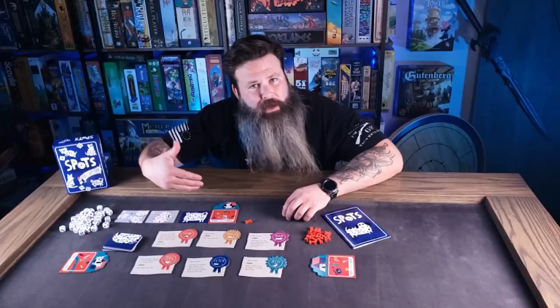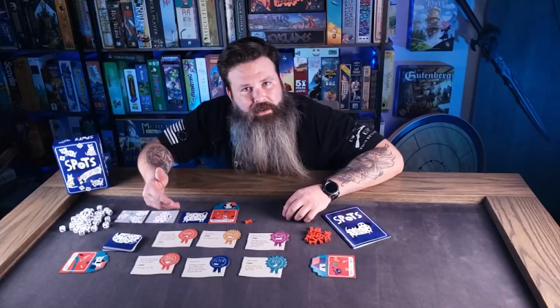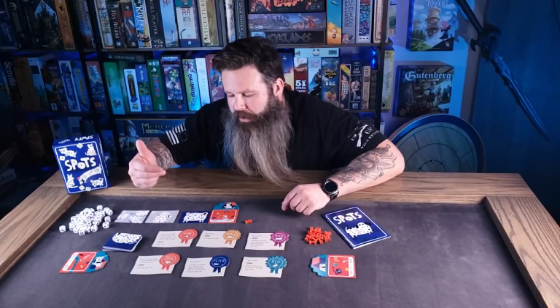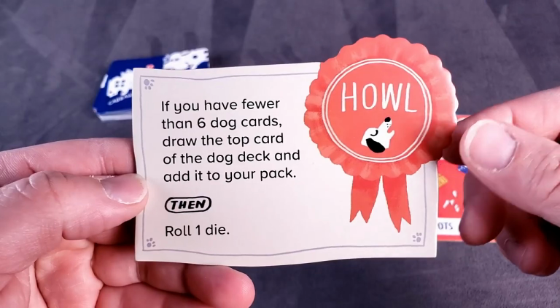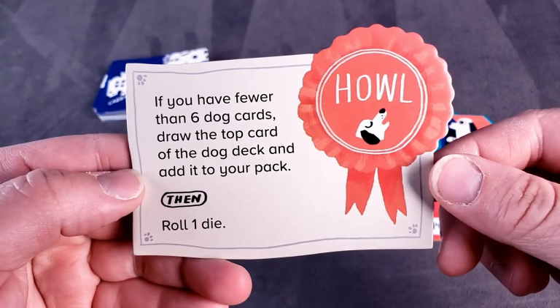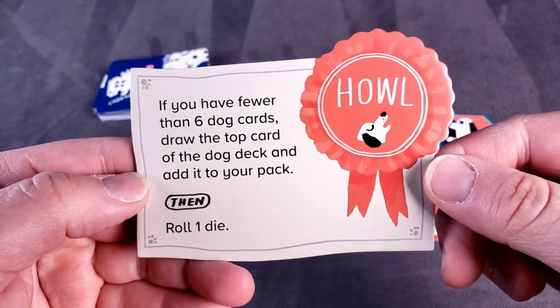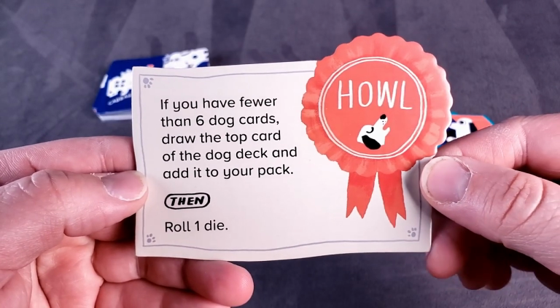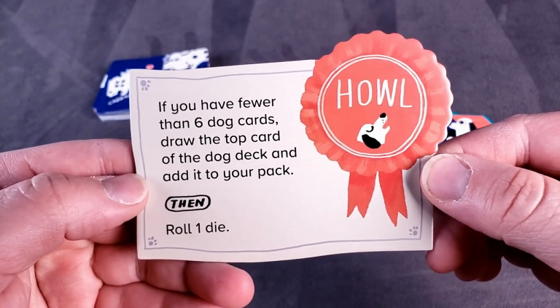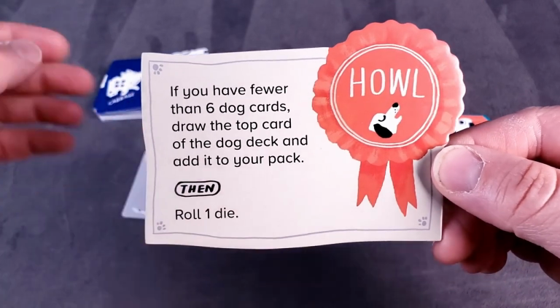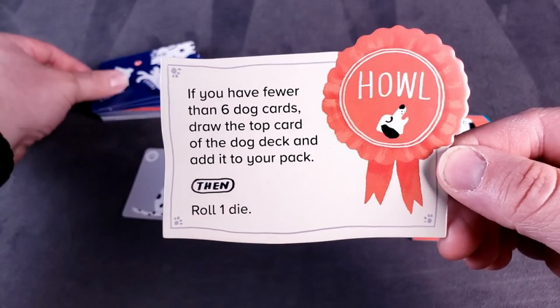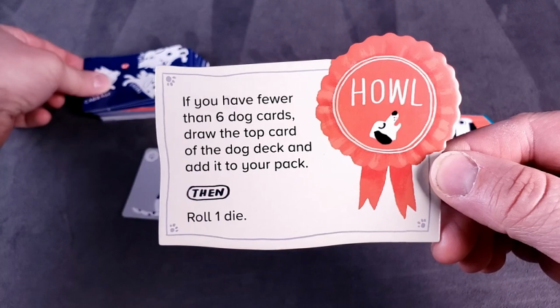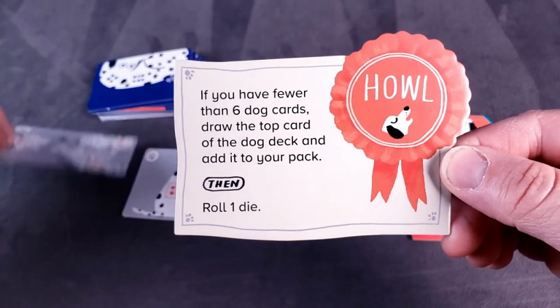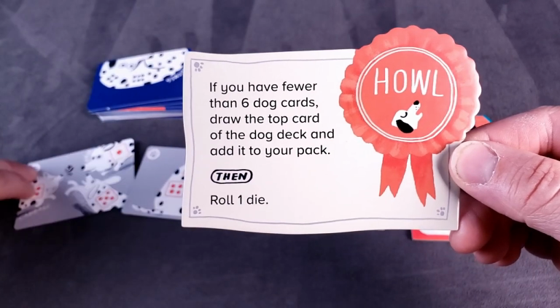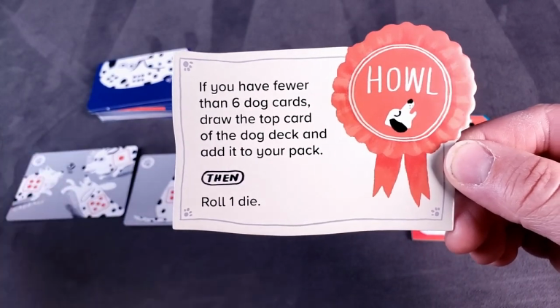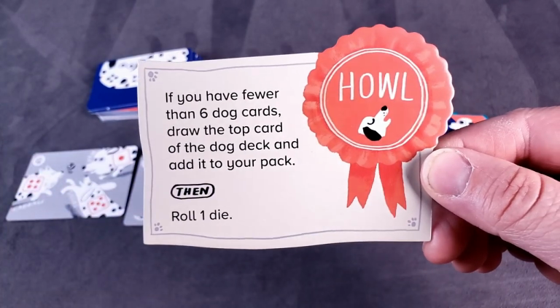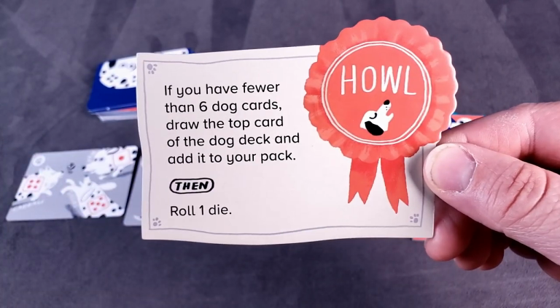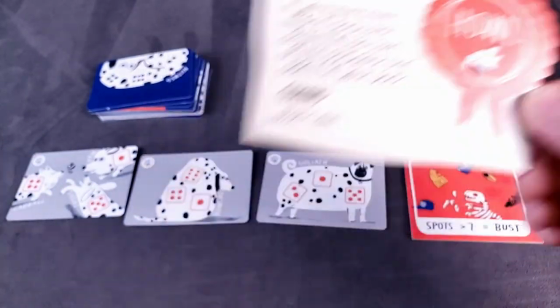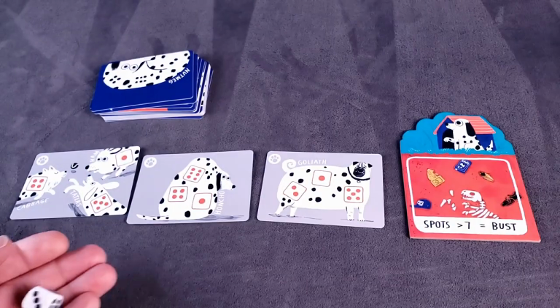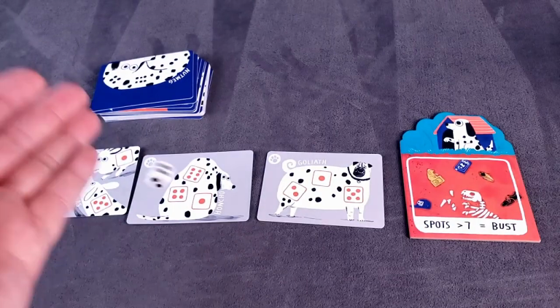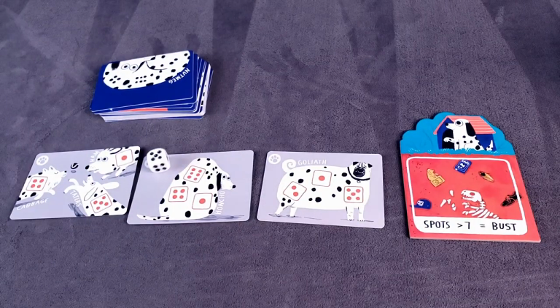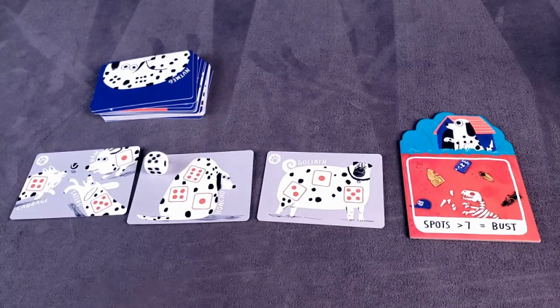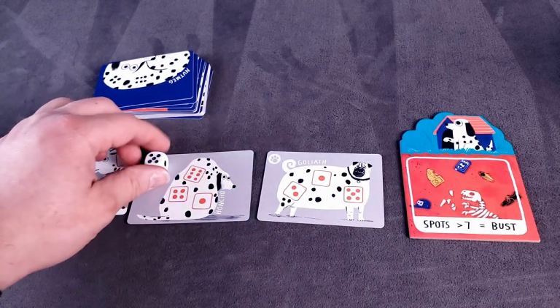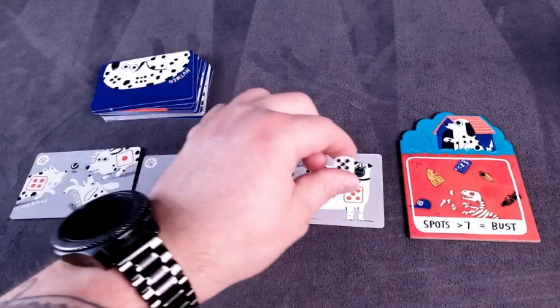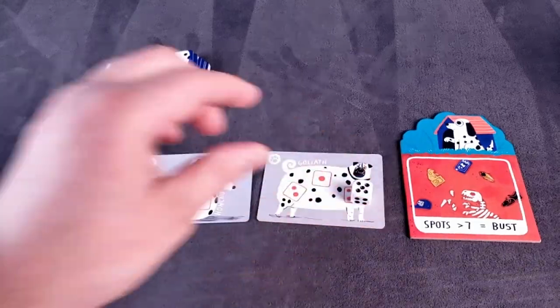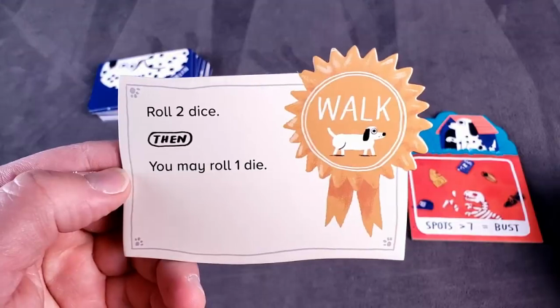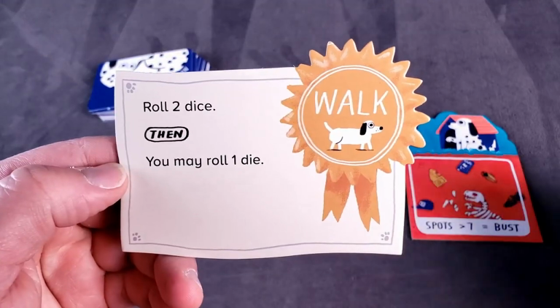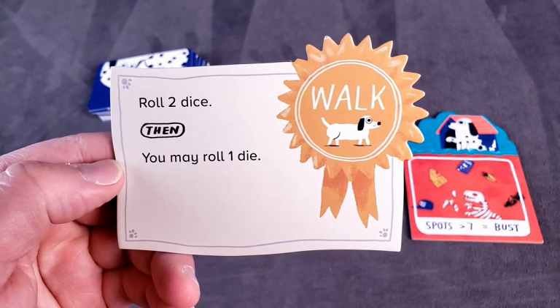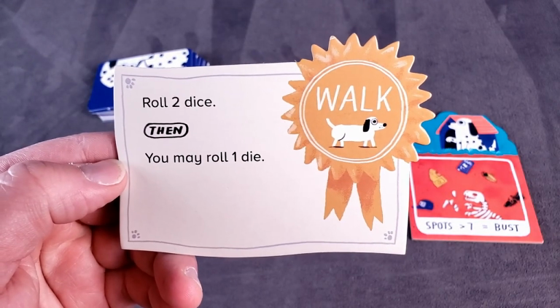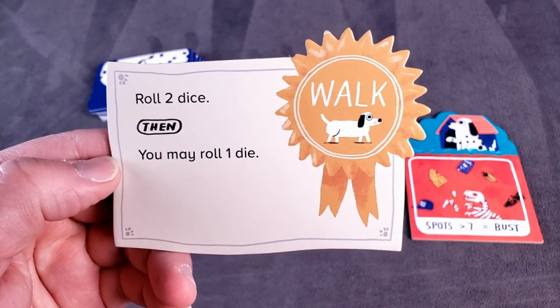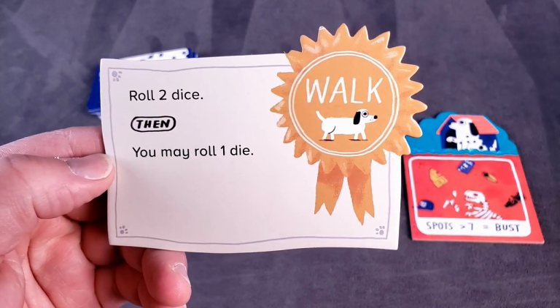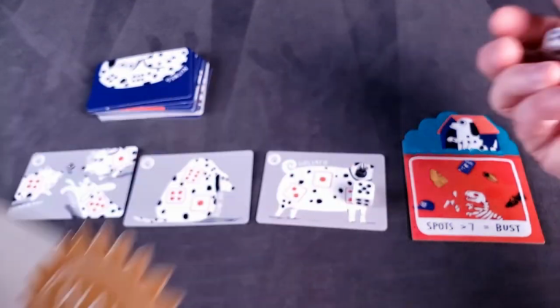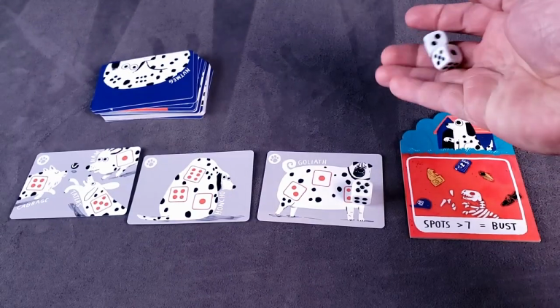Alright, Pal: if you have fewer than 6 dog cards, draw the top card of the deck and add it to your pack, then roll 1 die. I rolled a 5. Walk: roll 2 dice, then you may roll 1 more die.